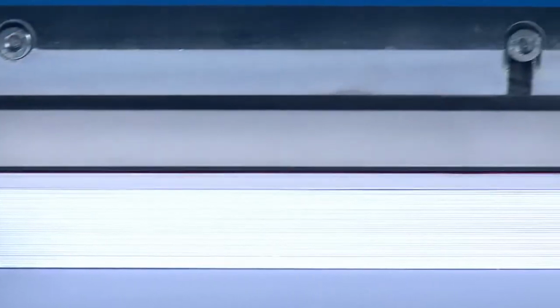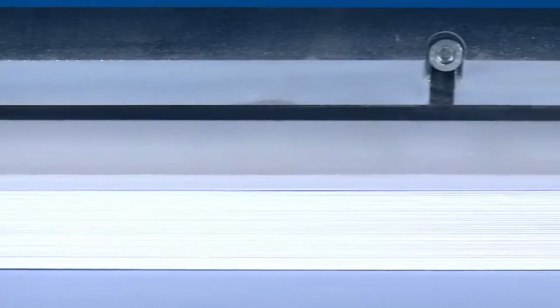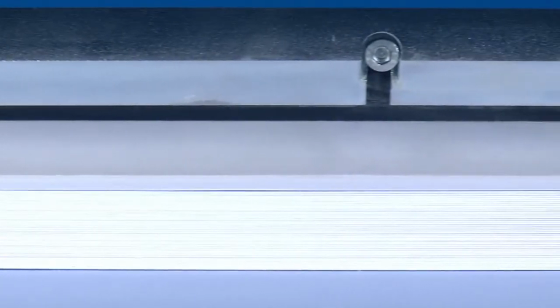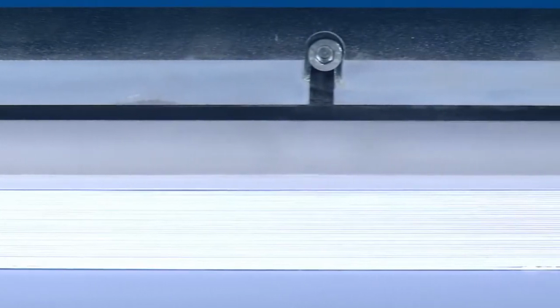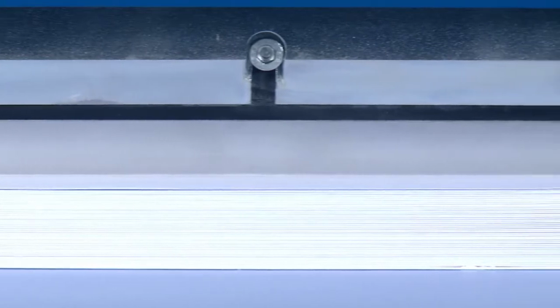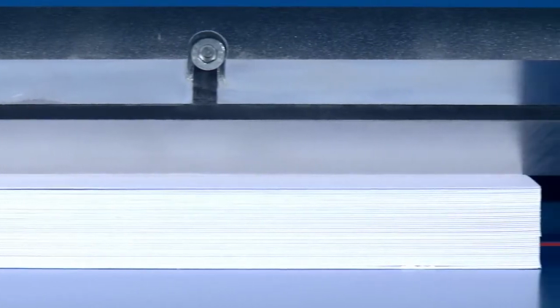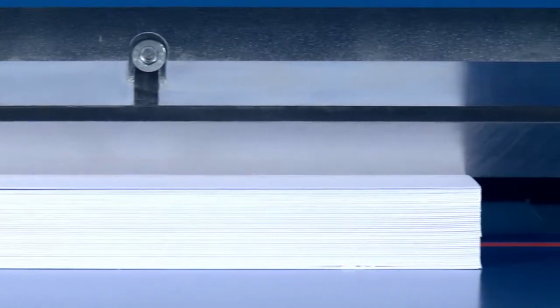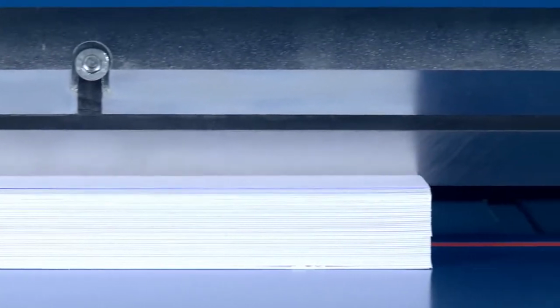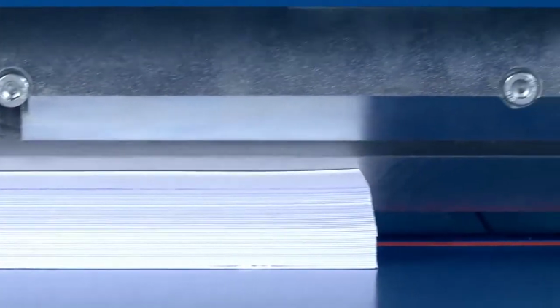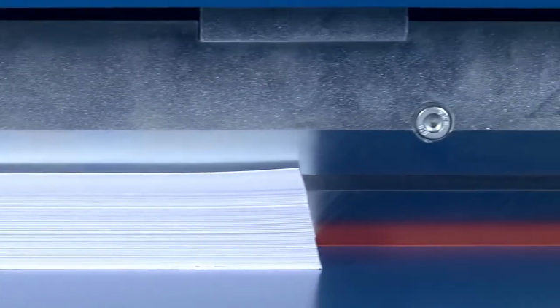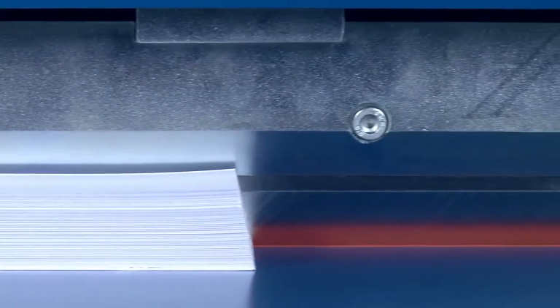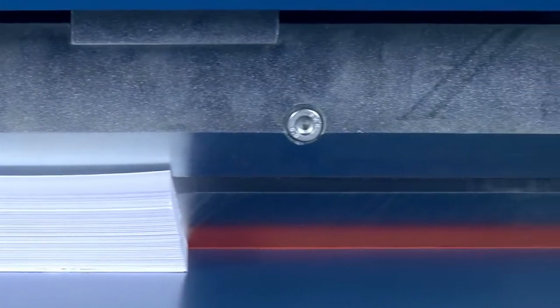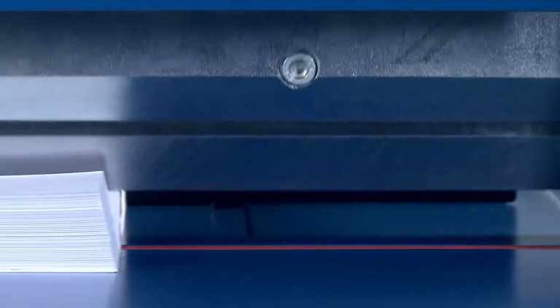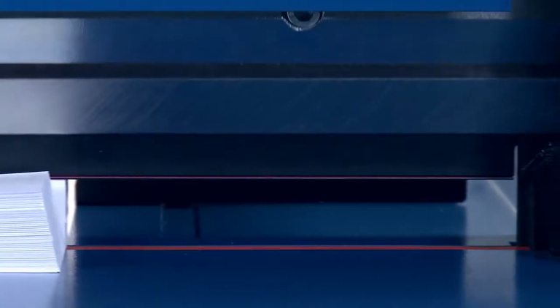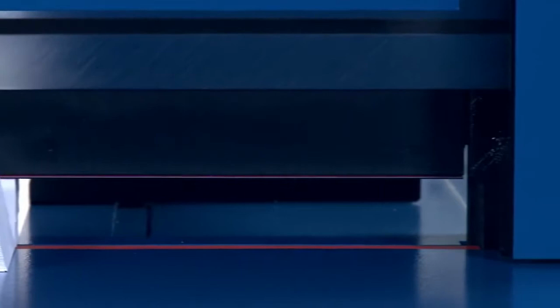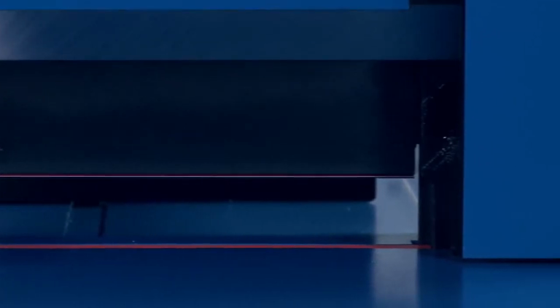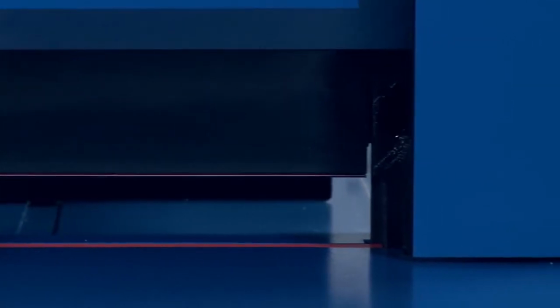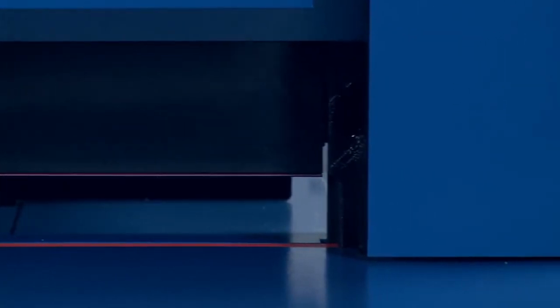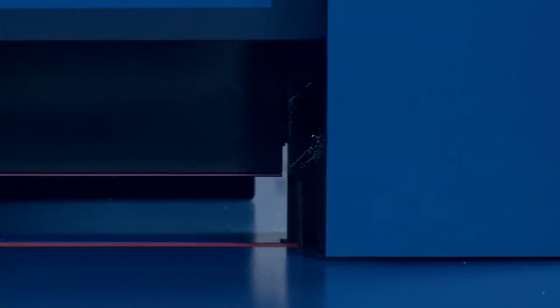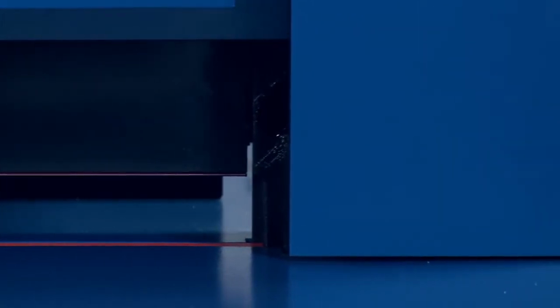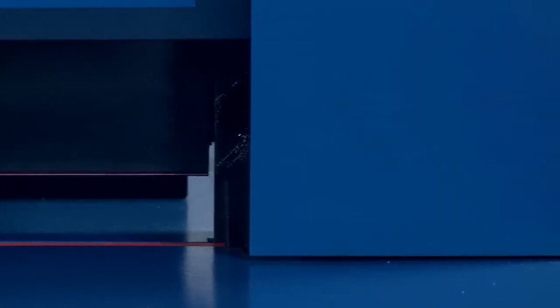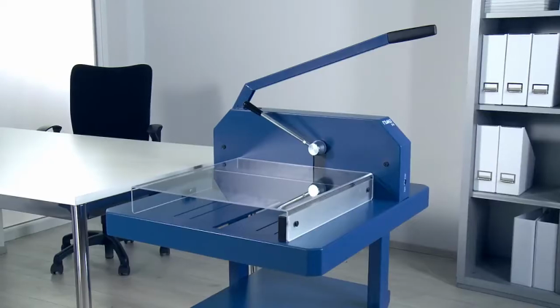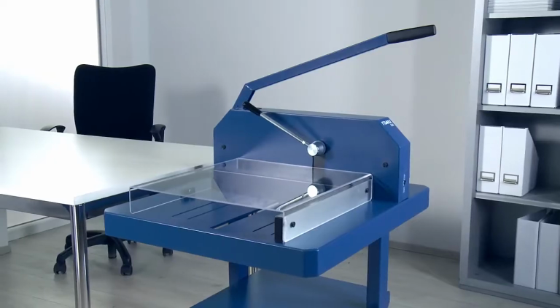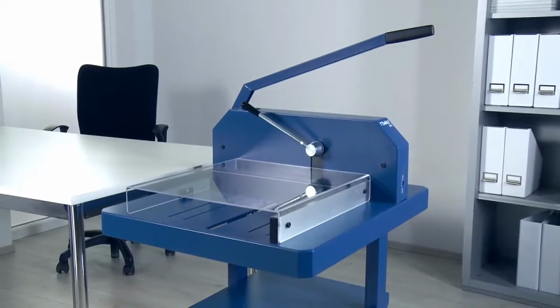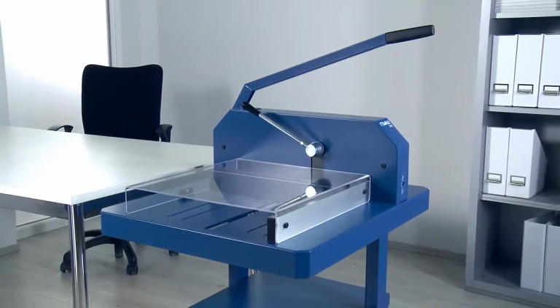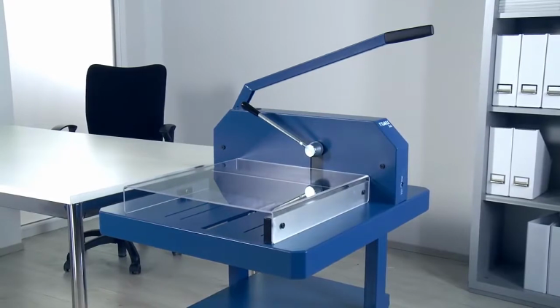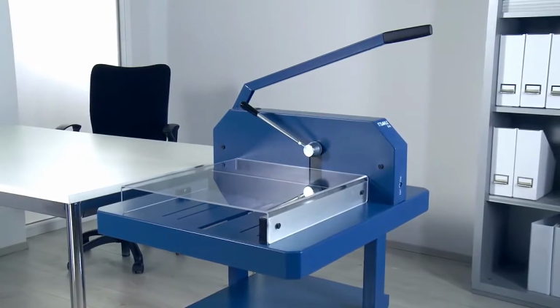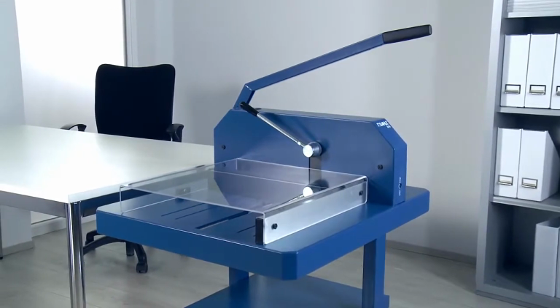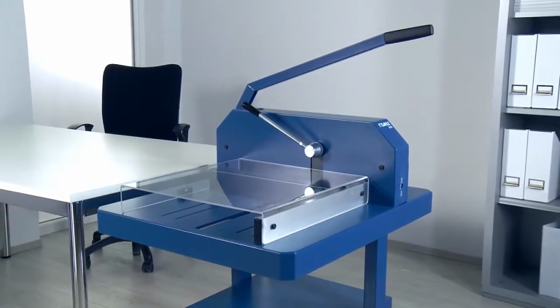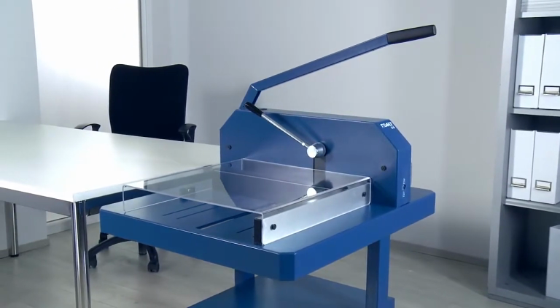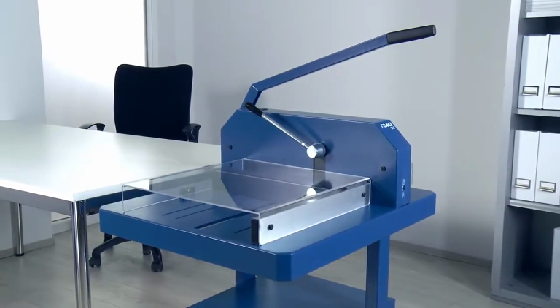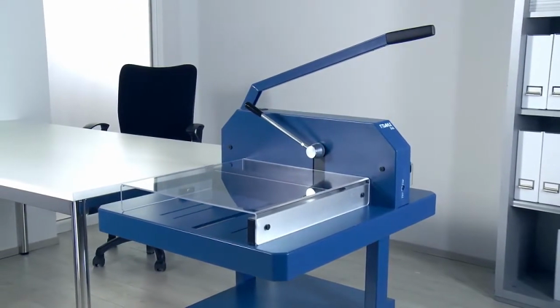You are now ready to start cutting. Made of Zorlingen steel, the high-quality resharpenable blade guarantees long-lasting cutting quality, even if you need to cut large quantities of paper. Excluding wear parts, this heavy-duty cutter comes with a five-year guarantee.